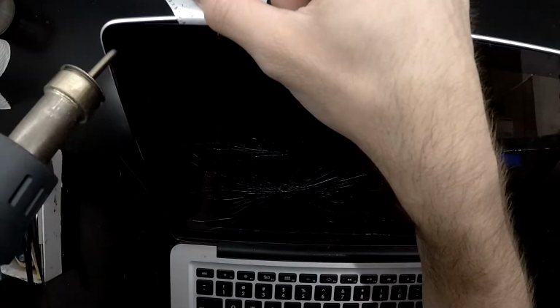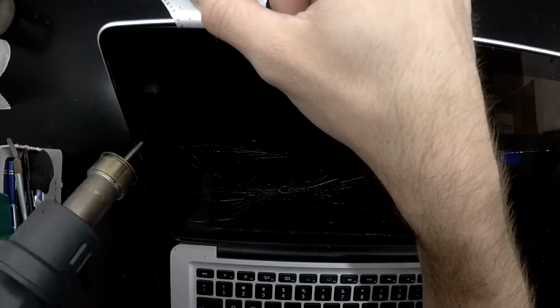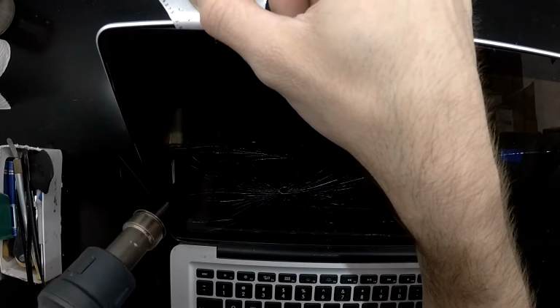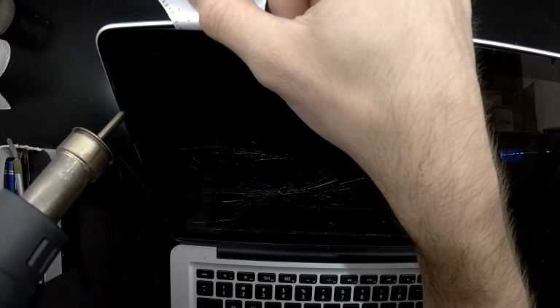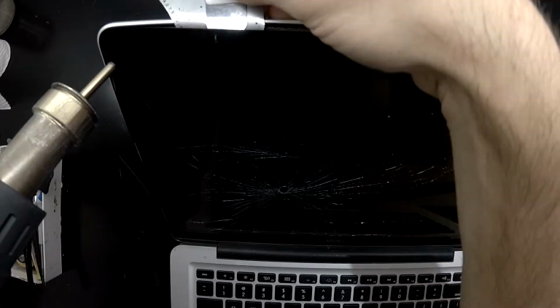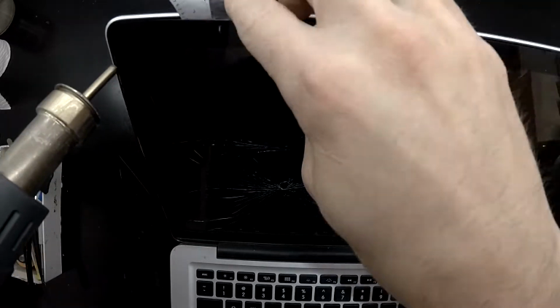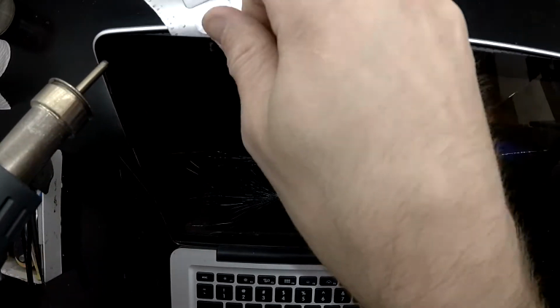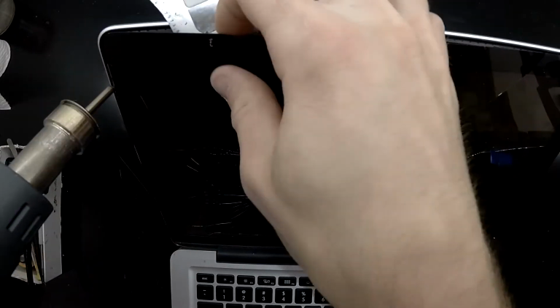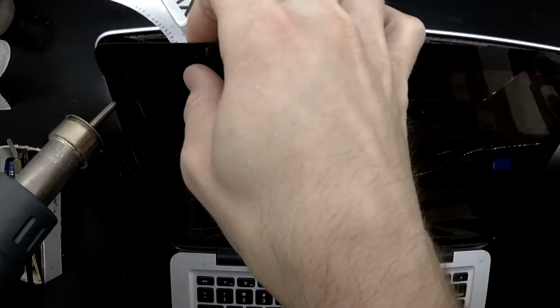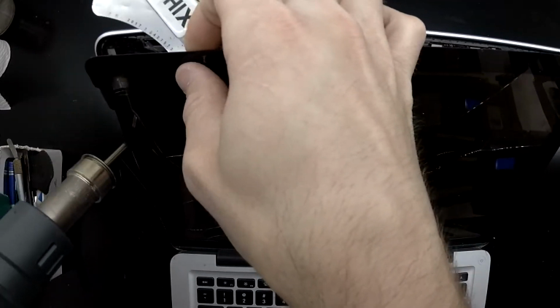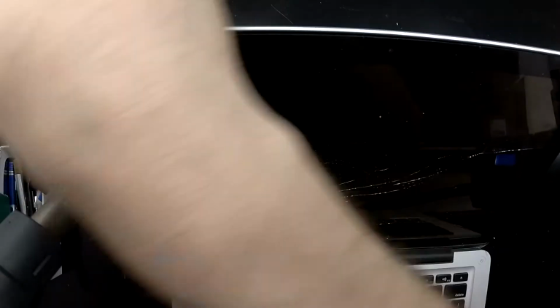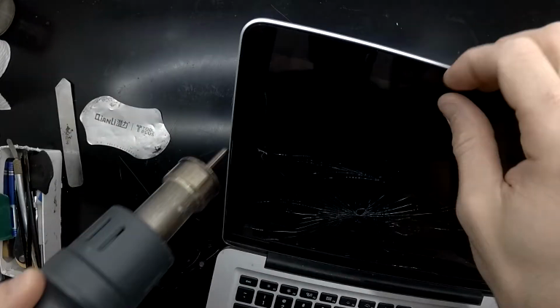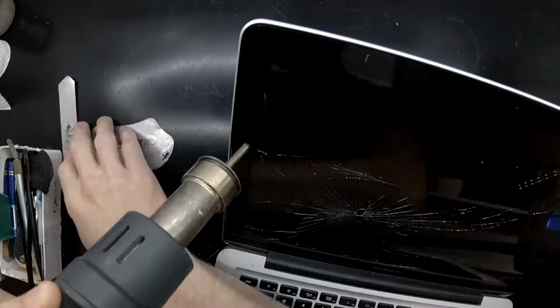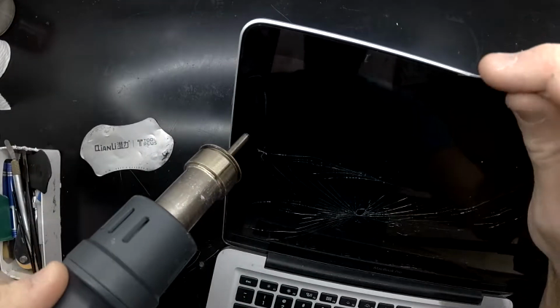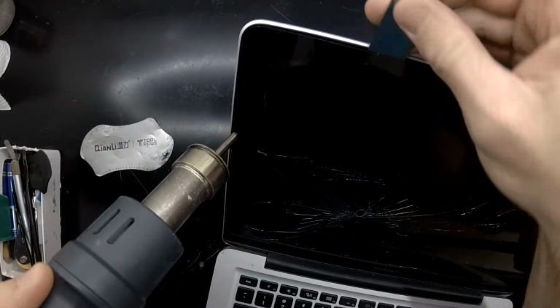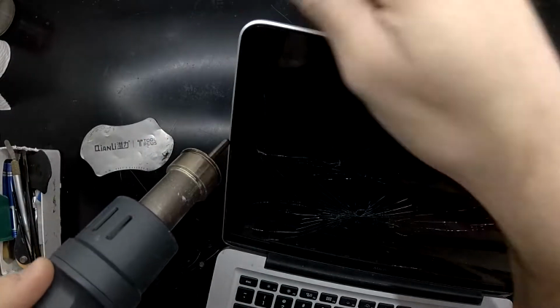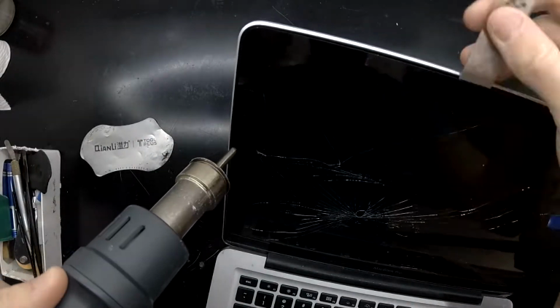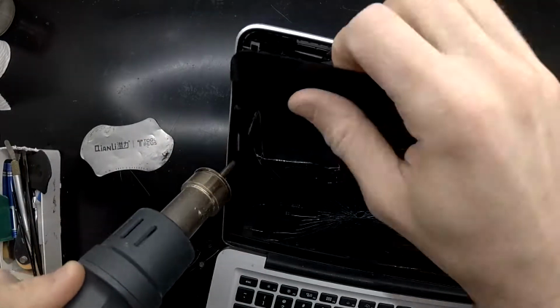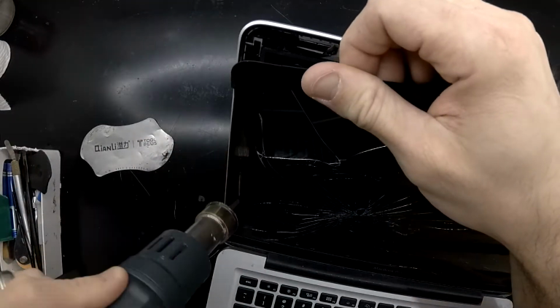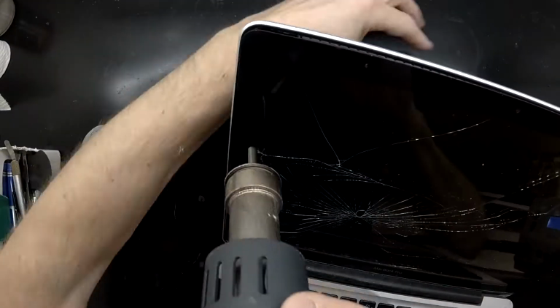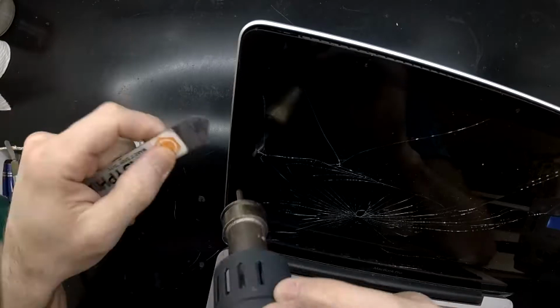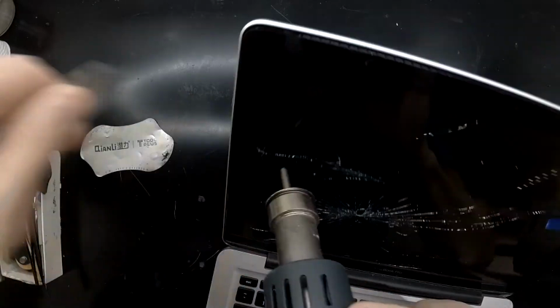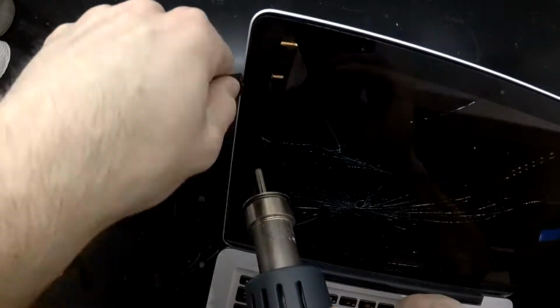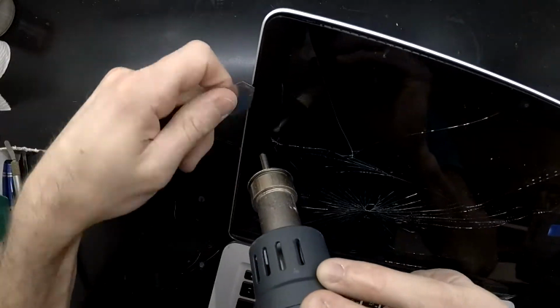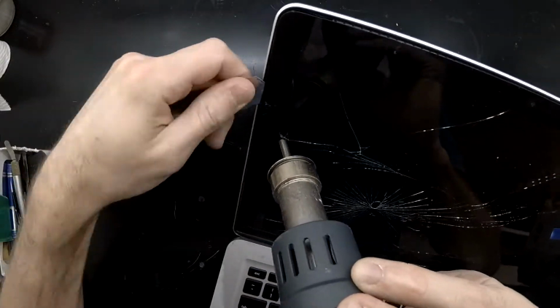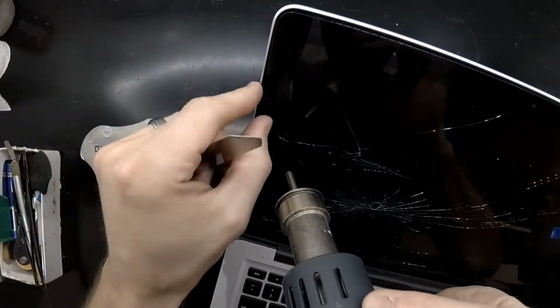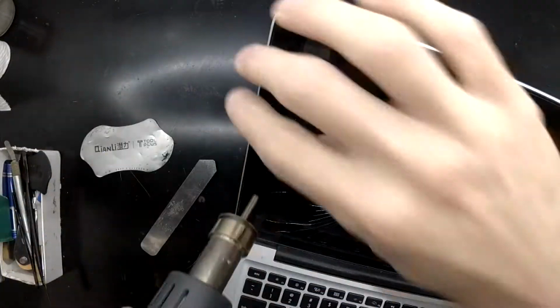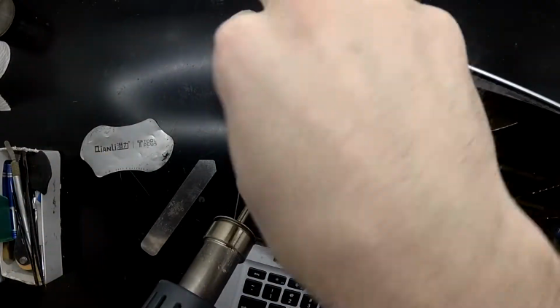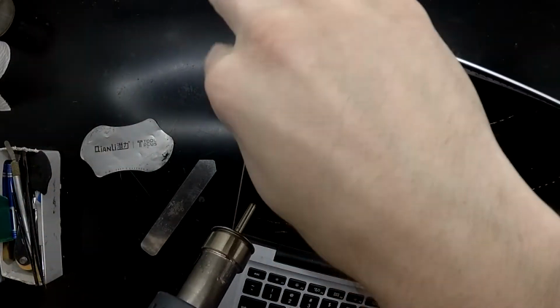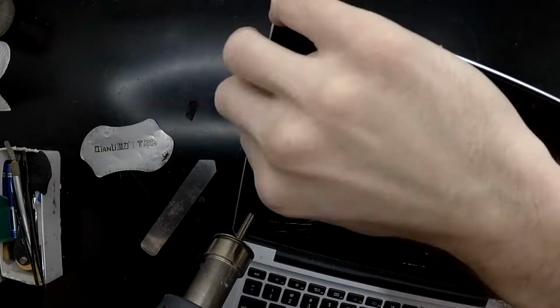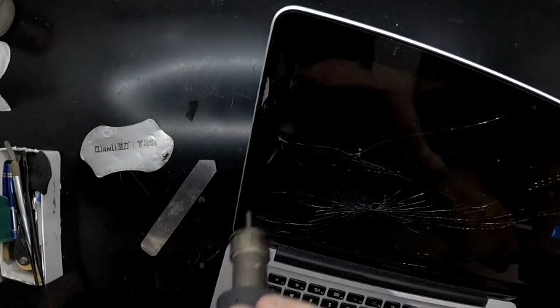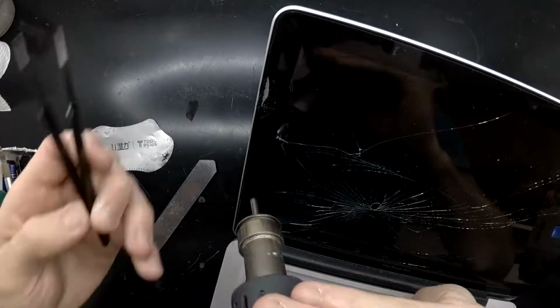I'm going to speed up some of the footage and then describe how I'm actually going to remove the glass on the right-hand side of the display.